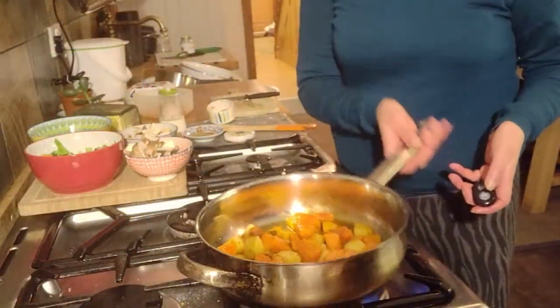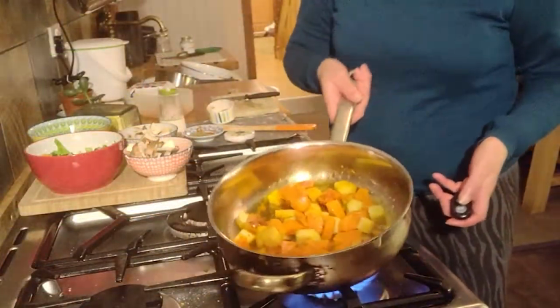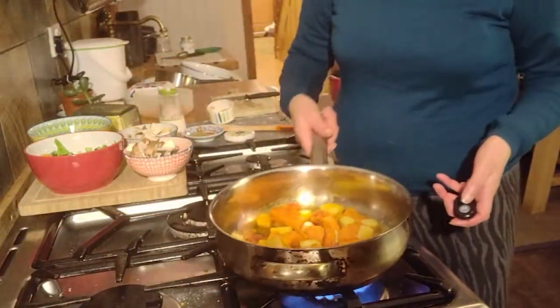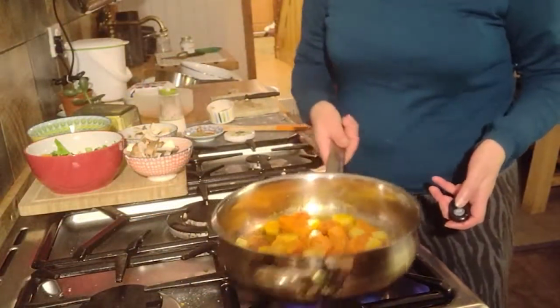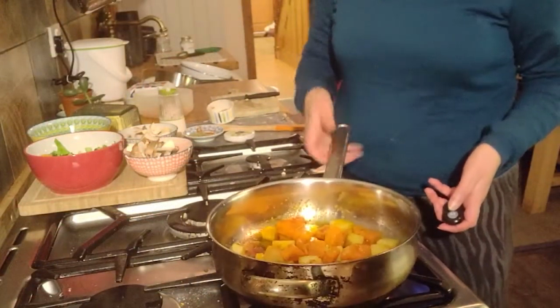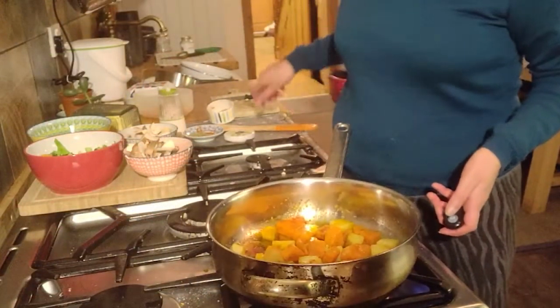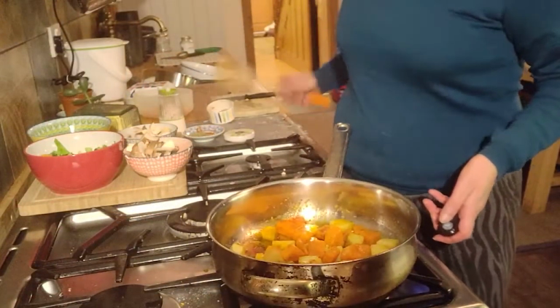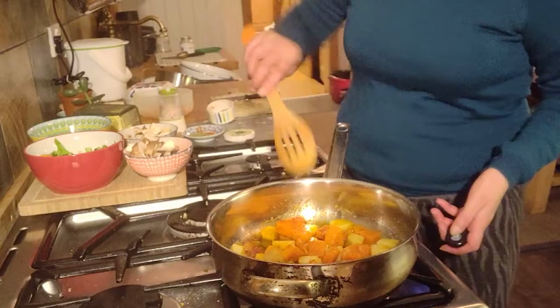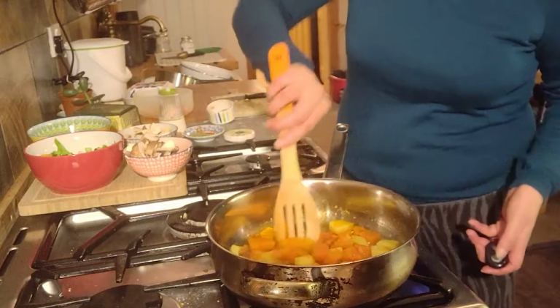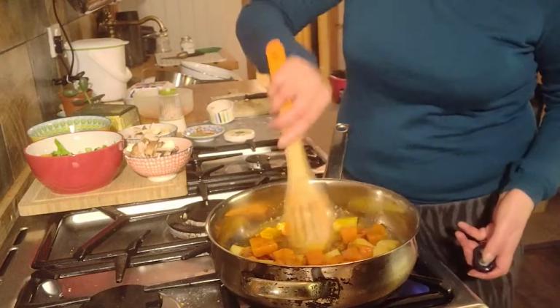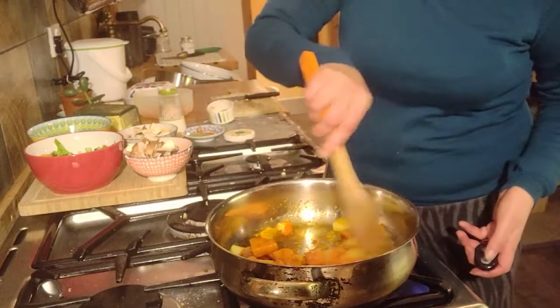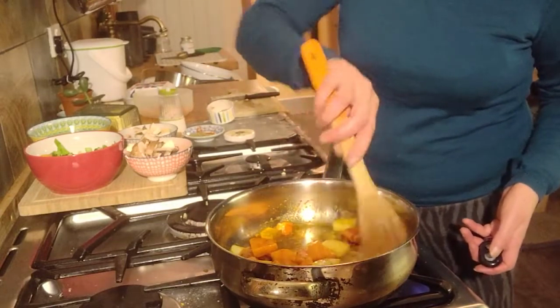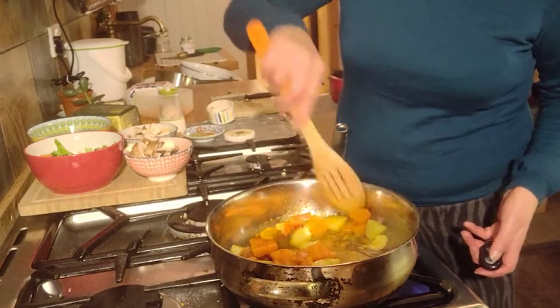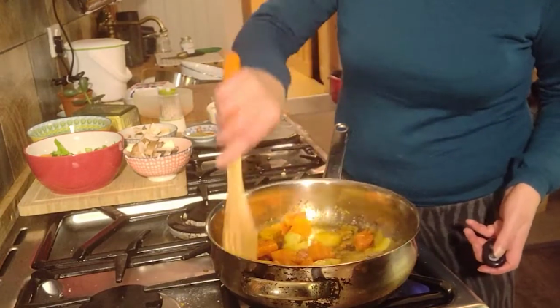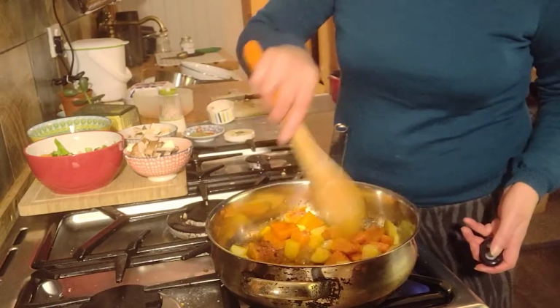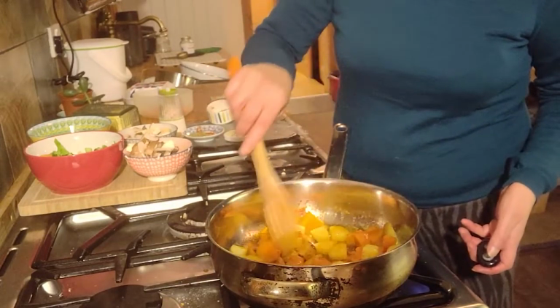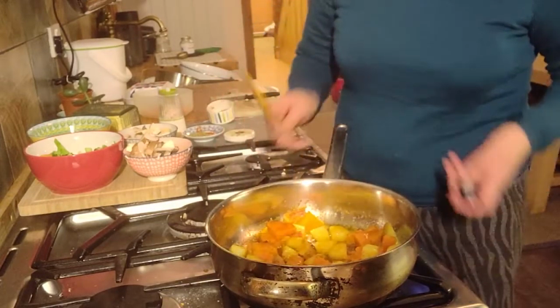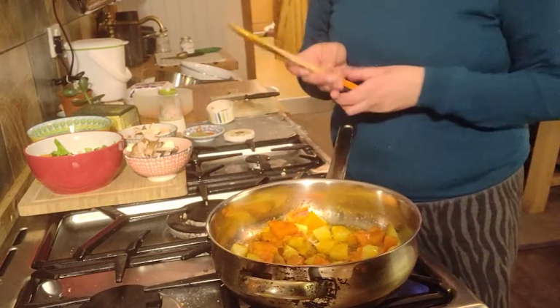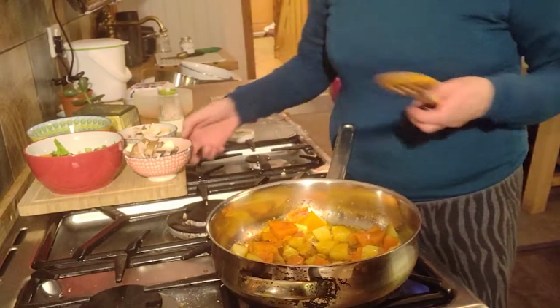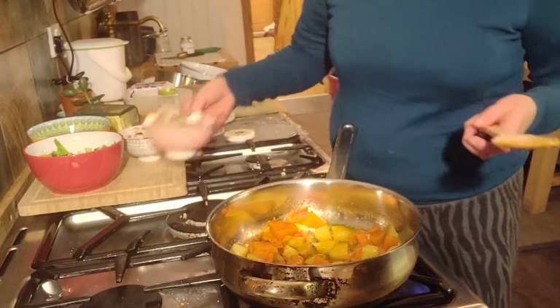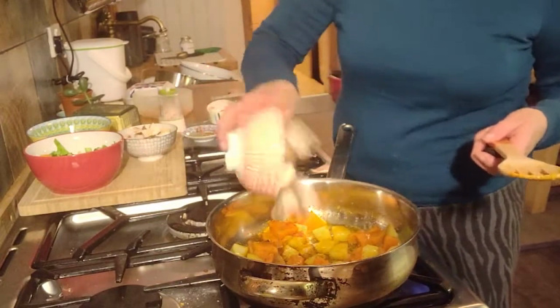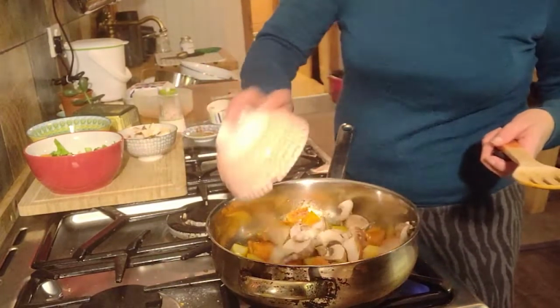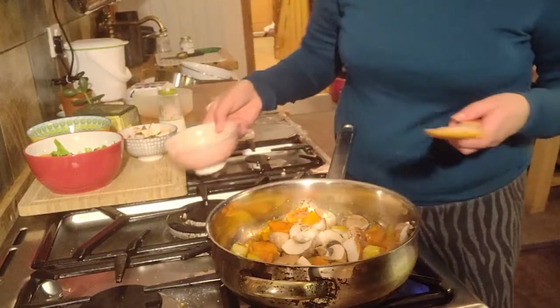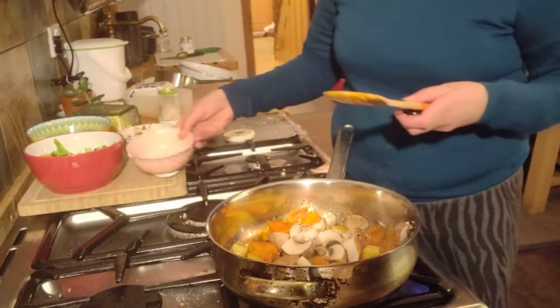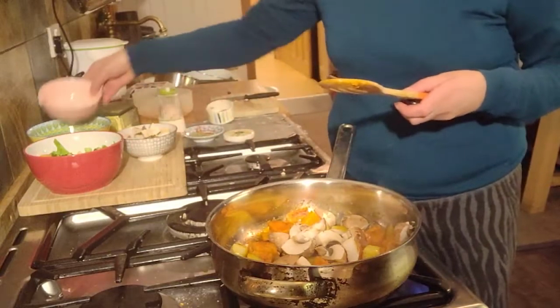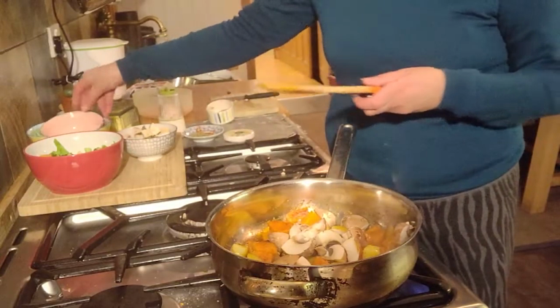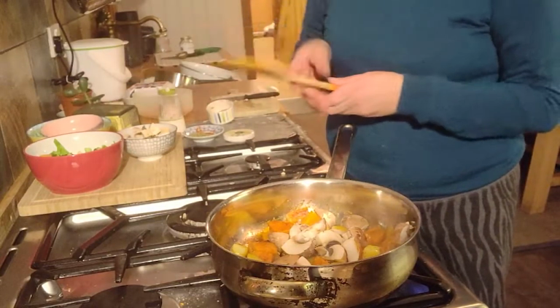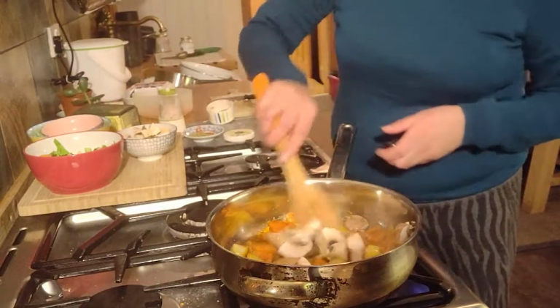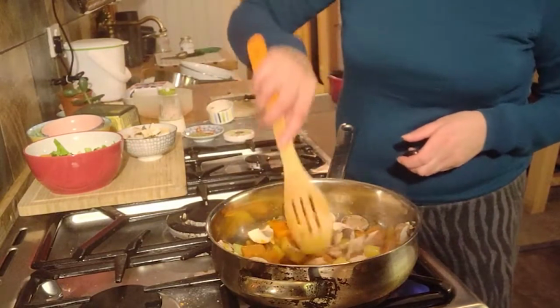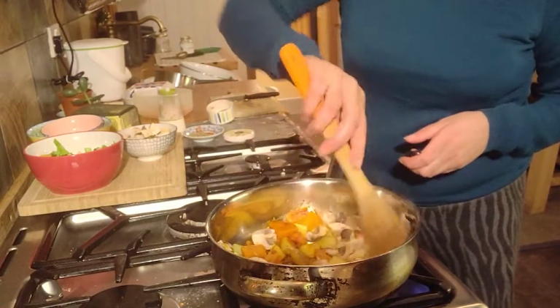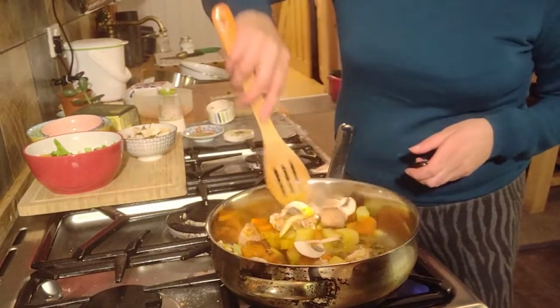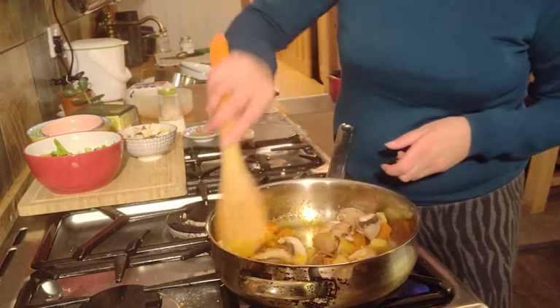Here we have our potatoes frying, waiting for them to go nice and brown. I think I'm going to add my mushrooms and let them fry for a few minutes.